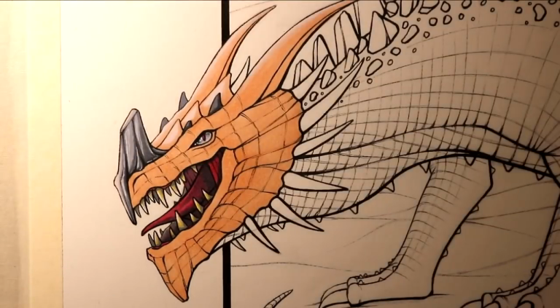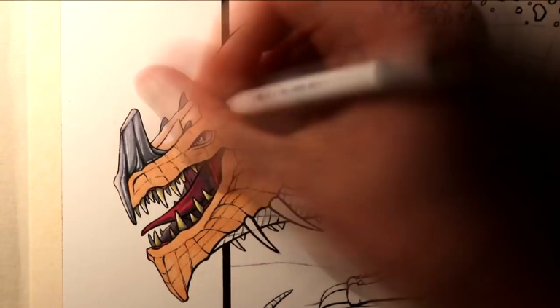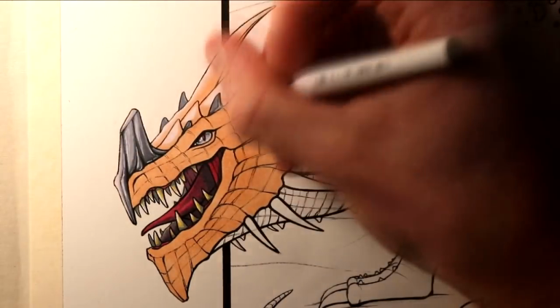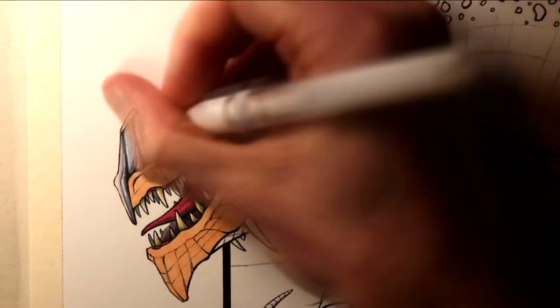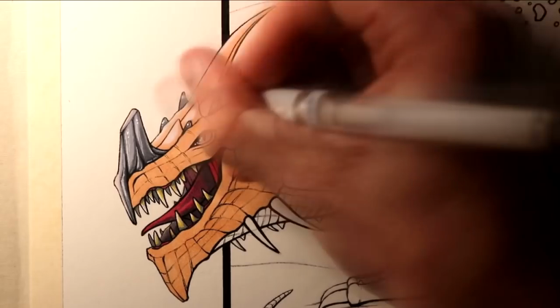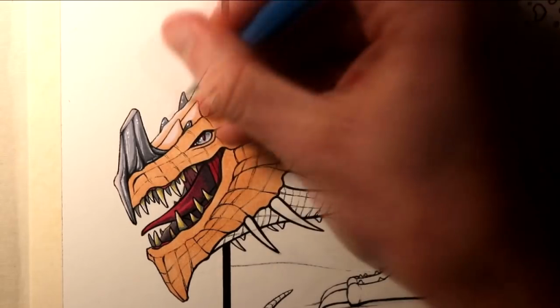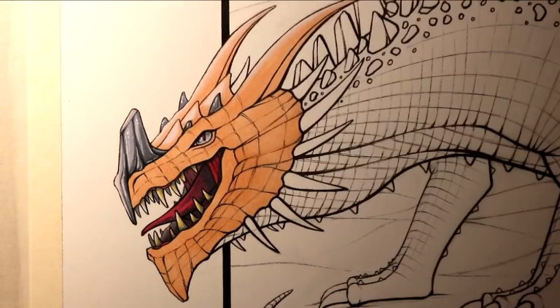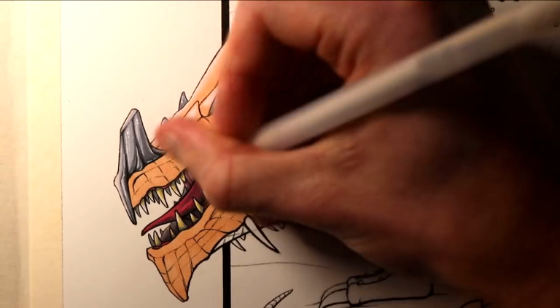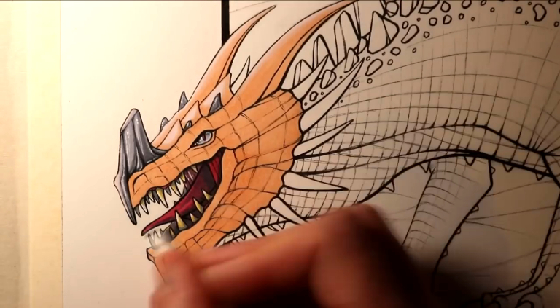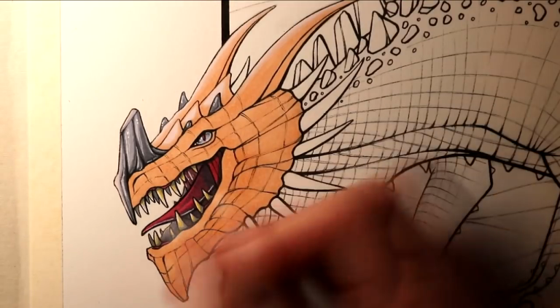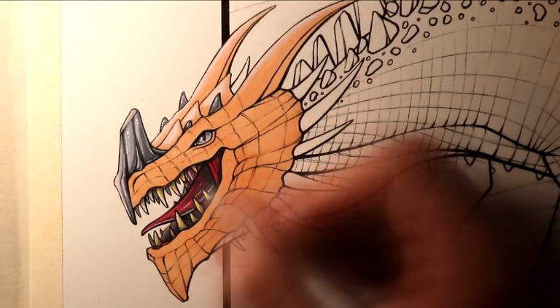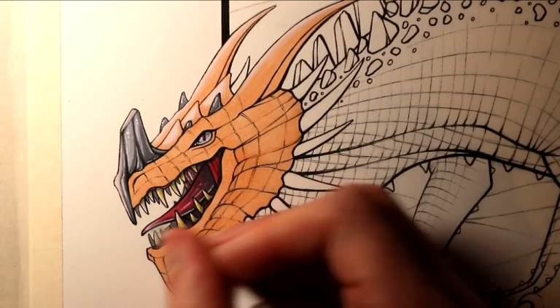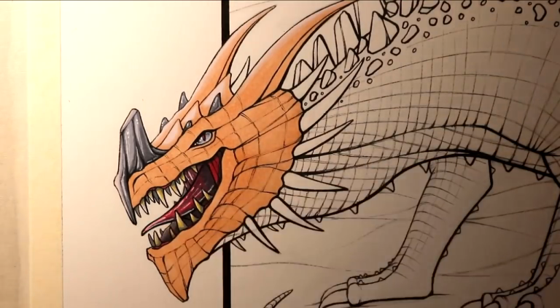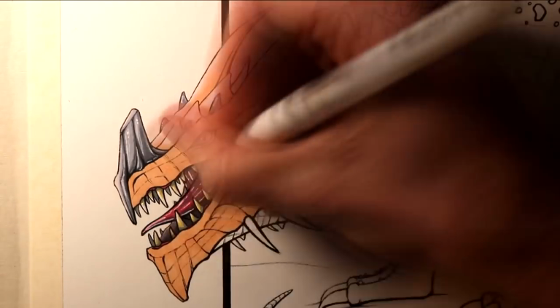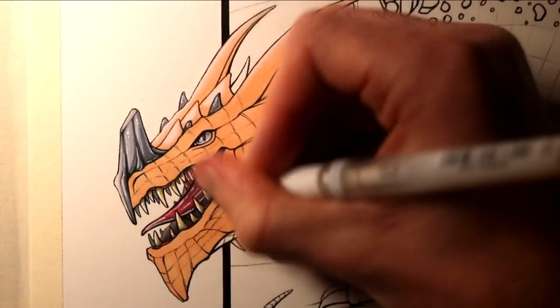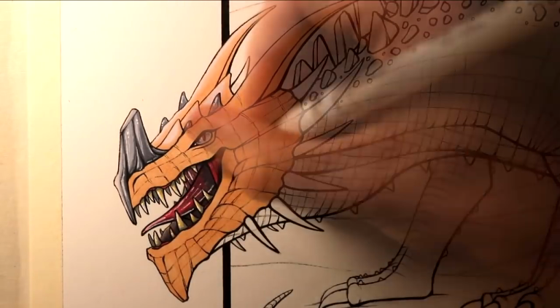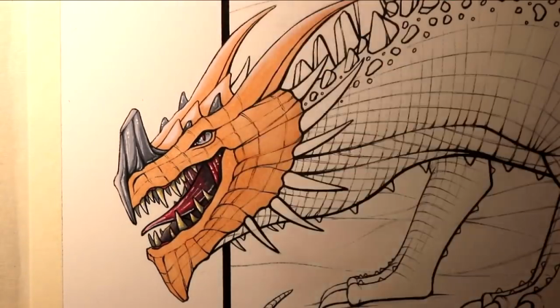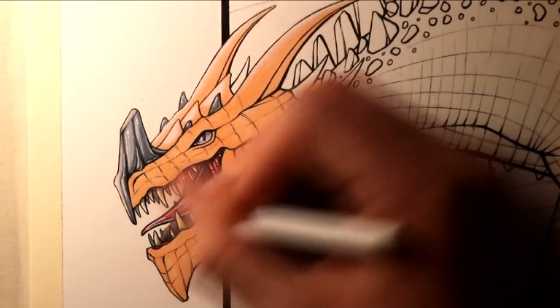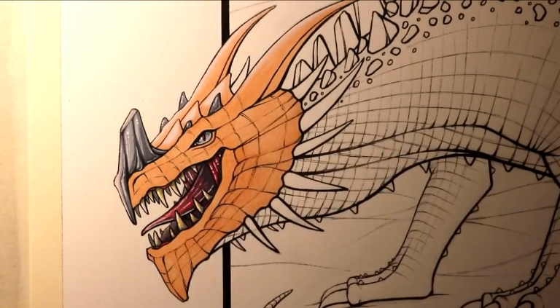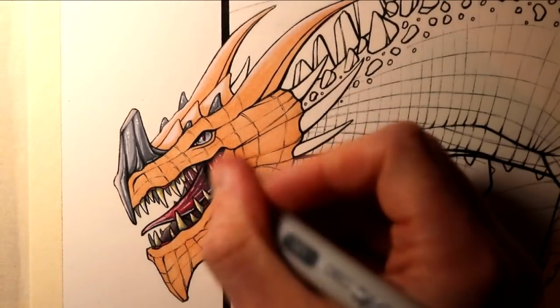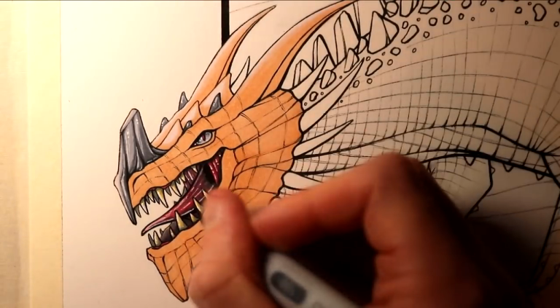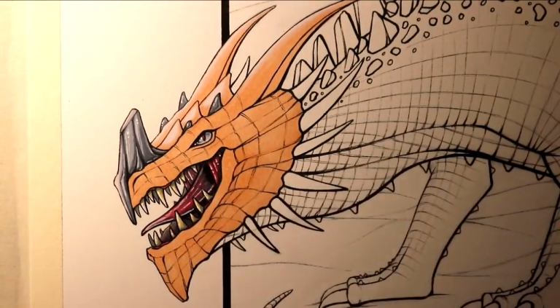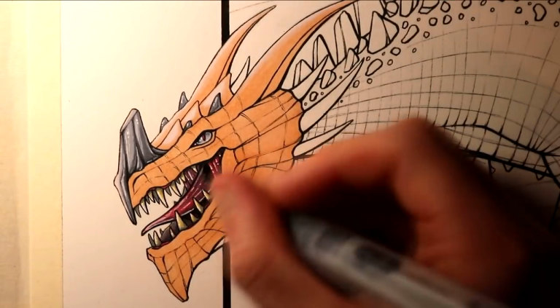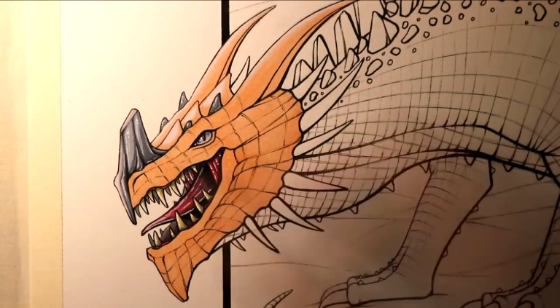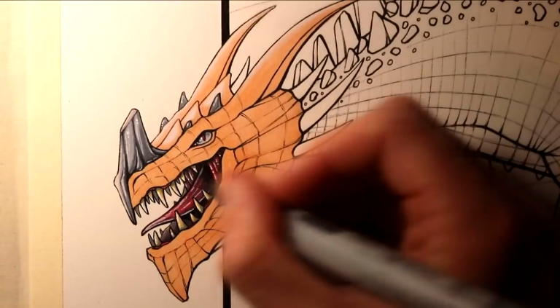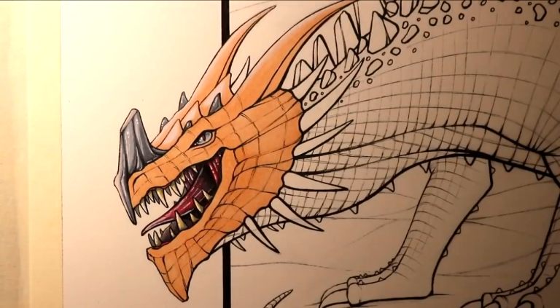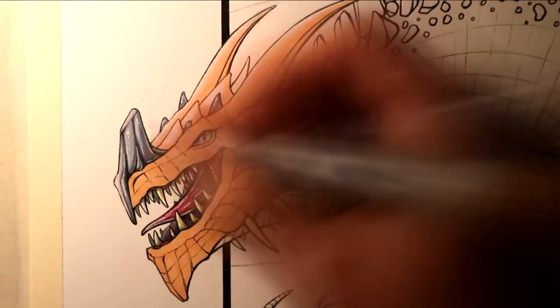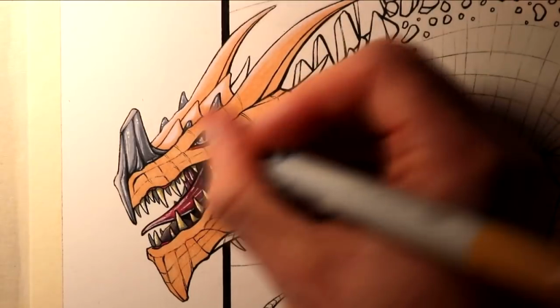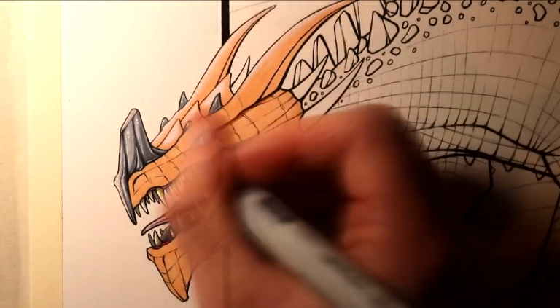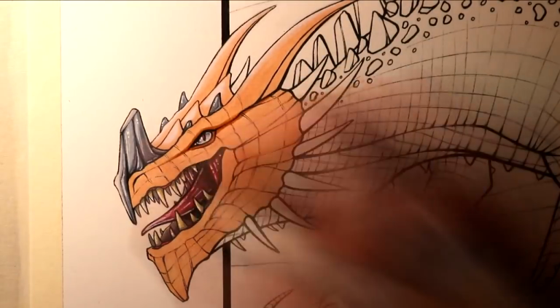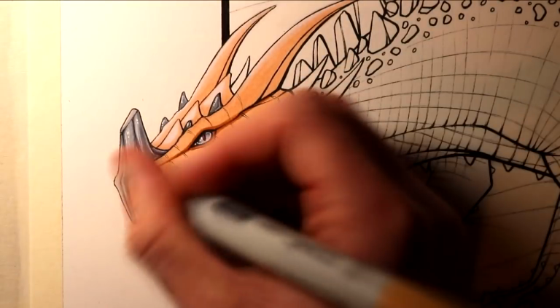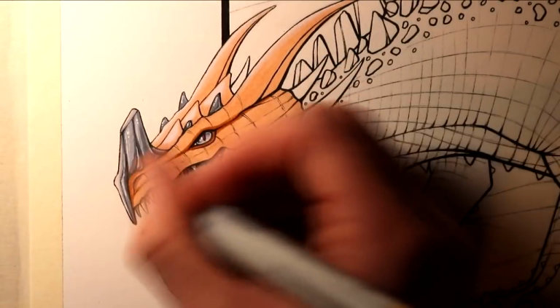Another way for me to add some more depth was by using a black marker and just blending it into some of the shaded areas inside the dragon's mouth.